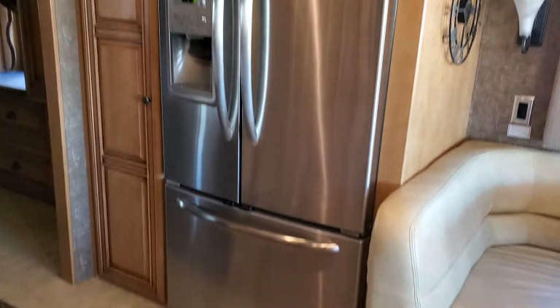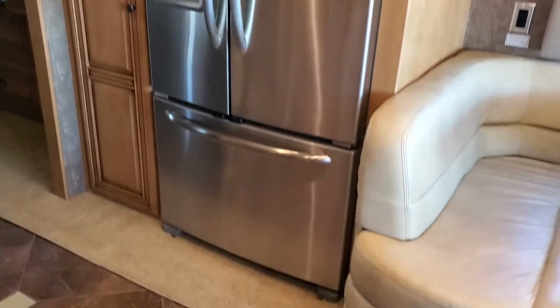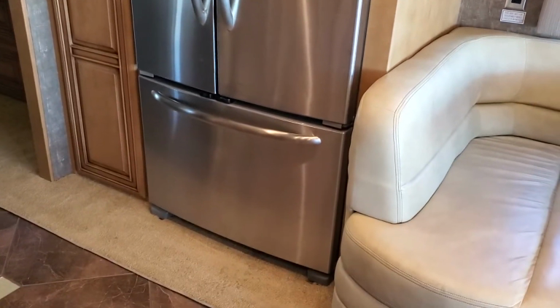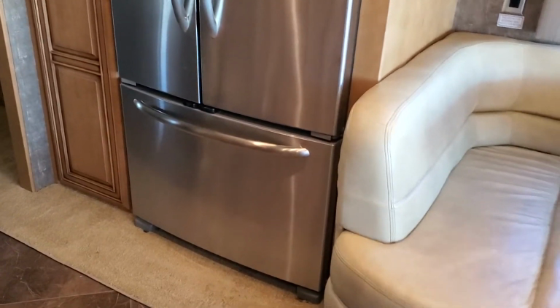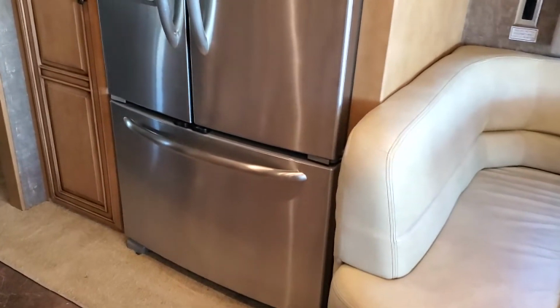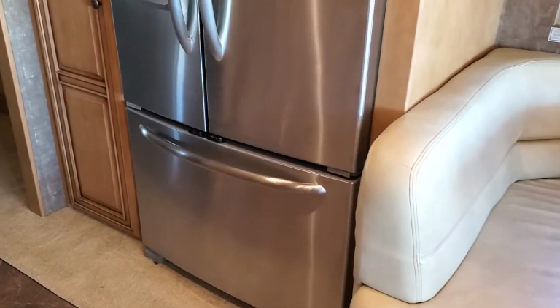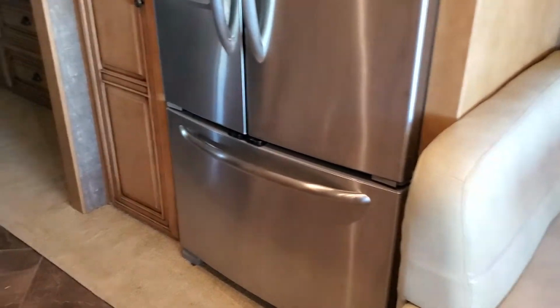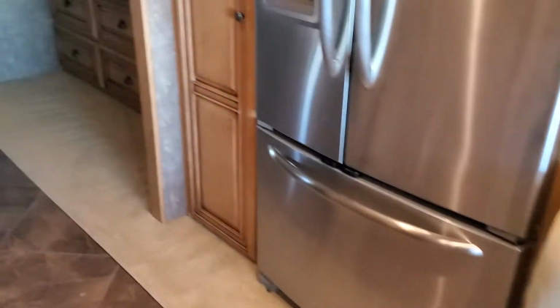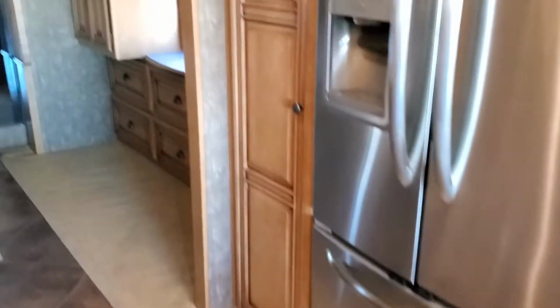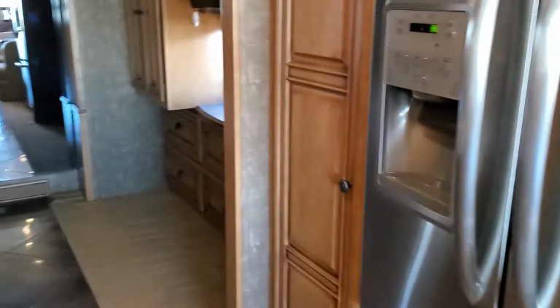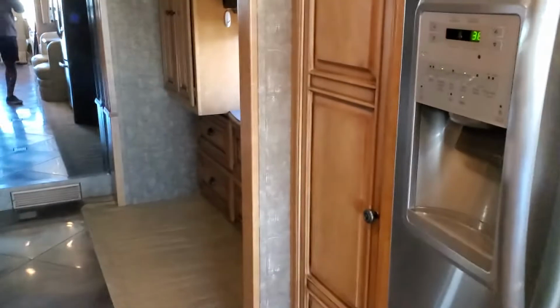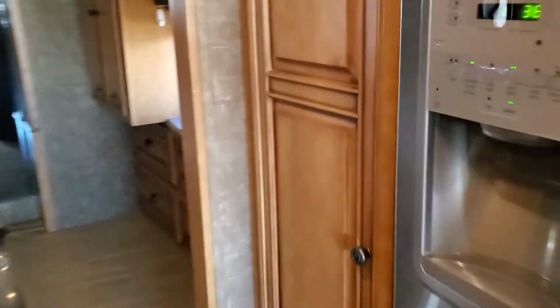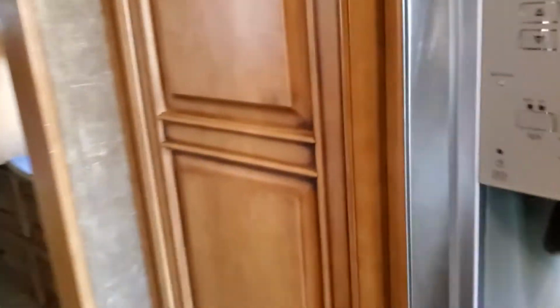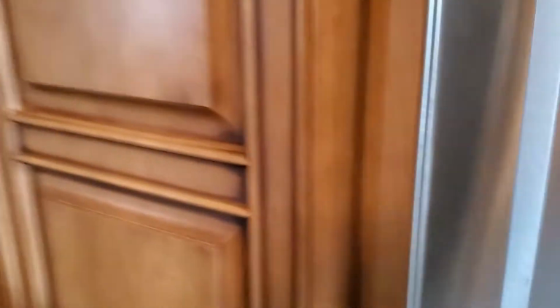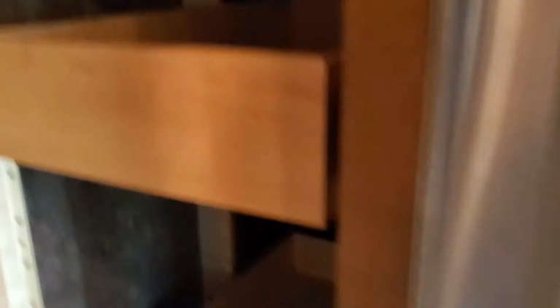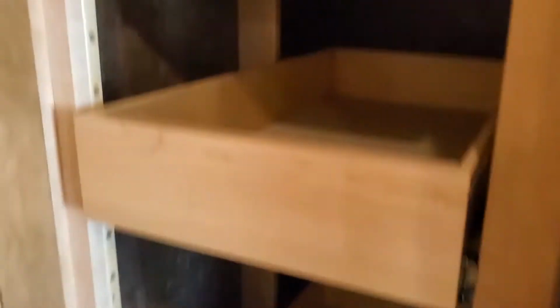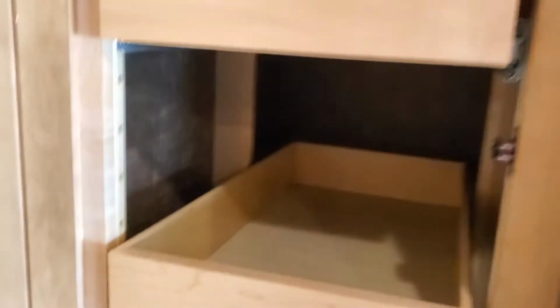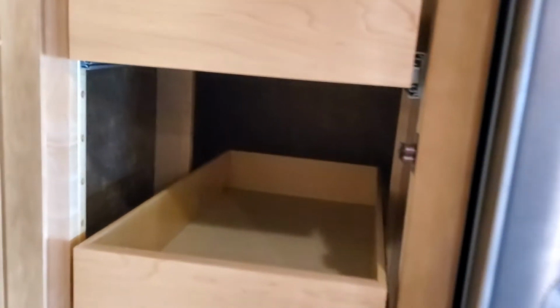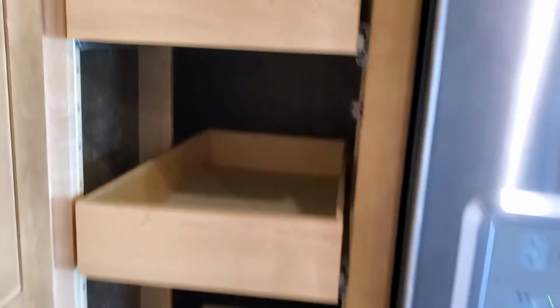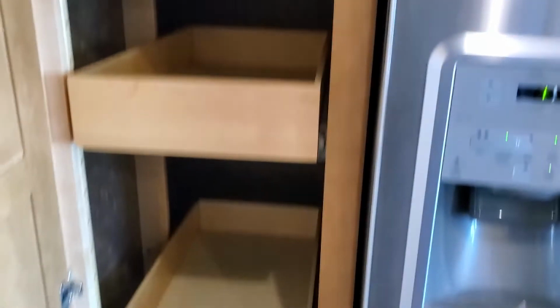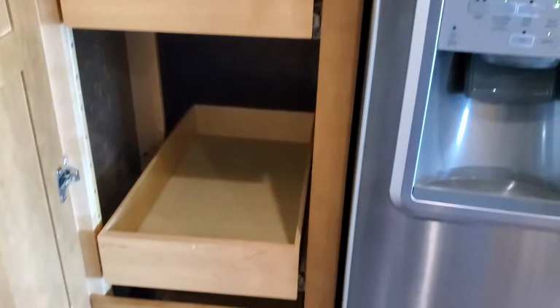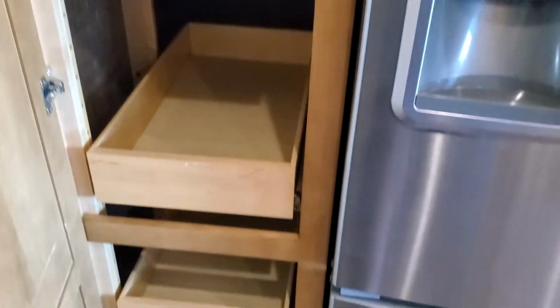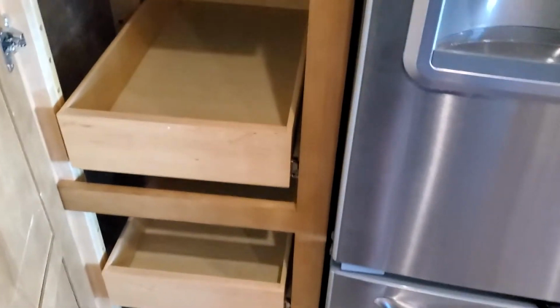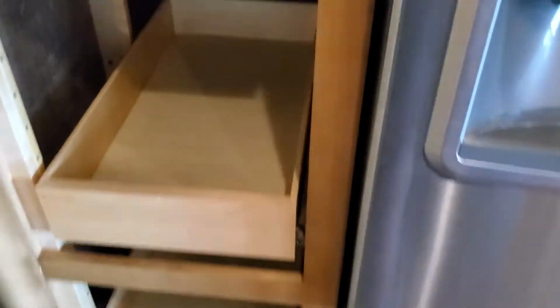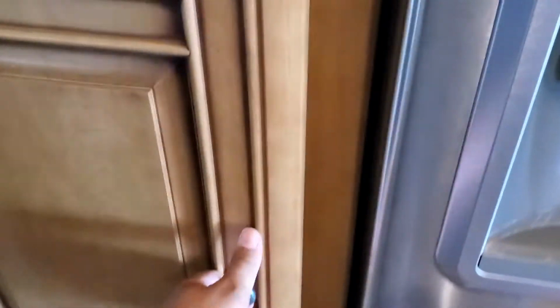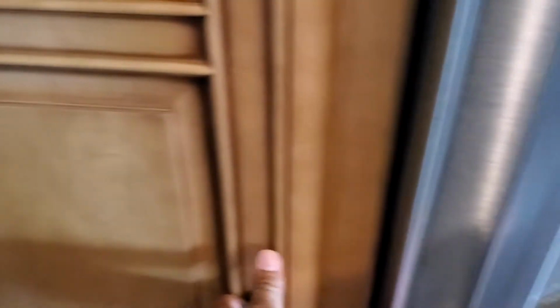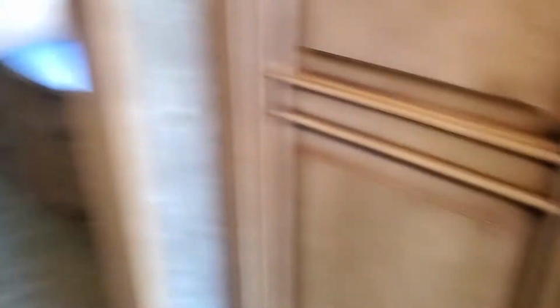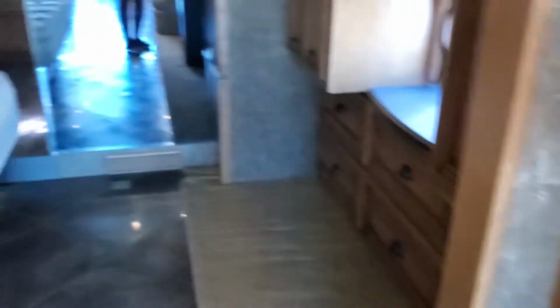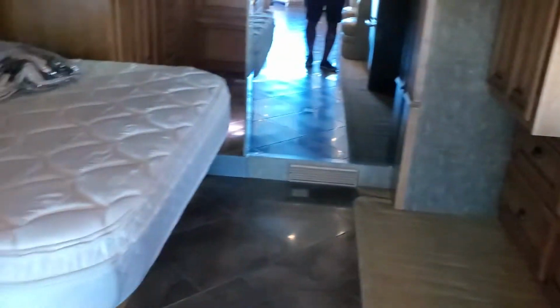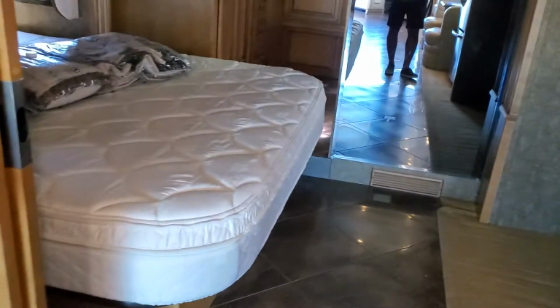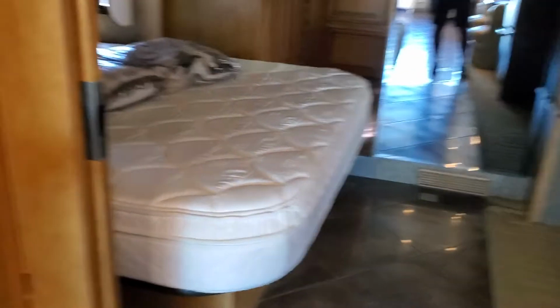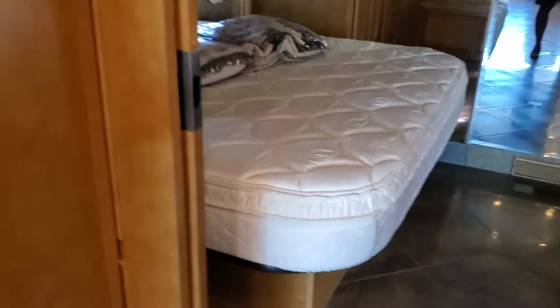There's a double-door fridge with ice and water and a pull-up bottom freezer. Beside that is a pantry with pull-up drawers on the other pantries as well.